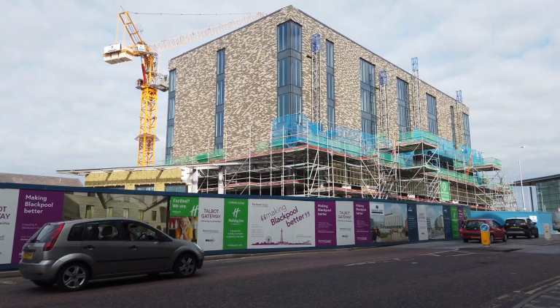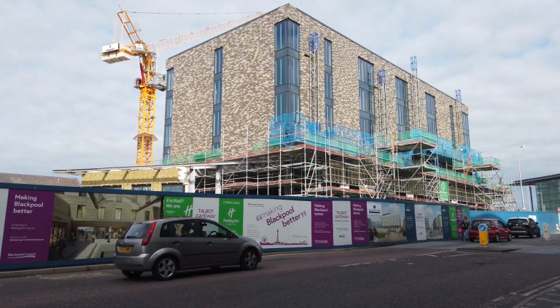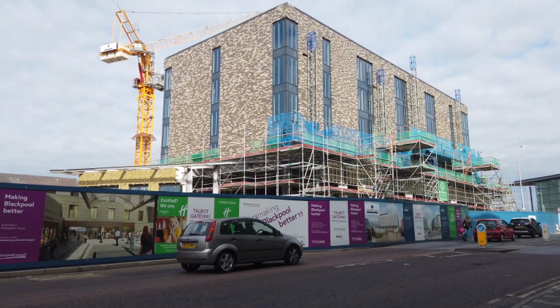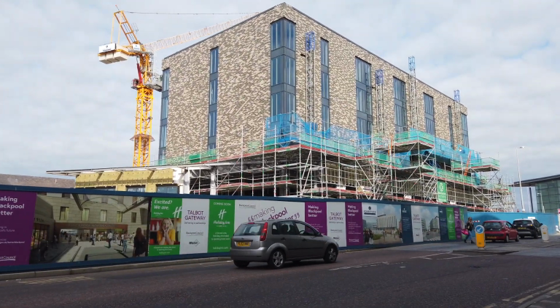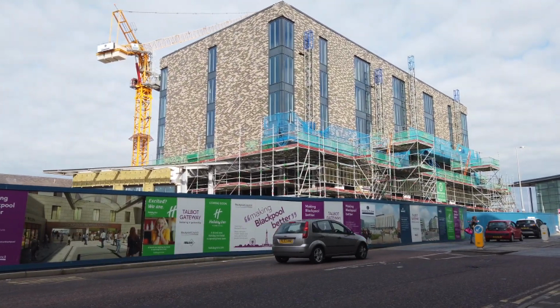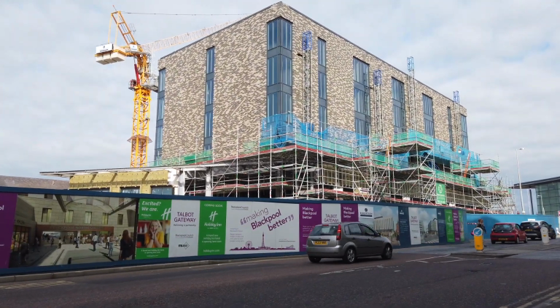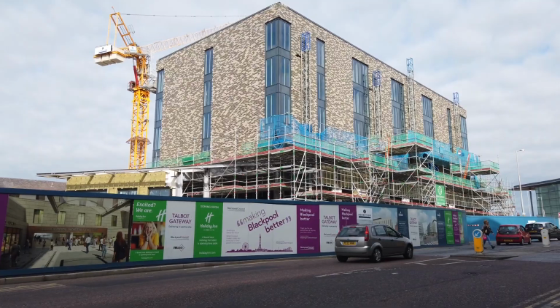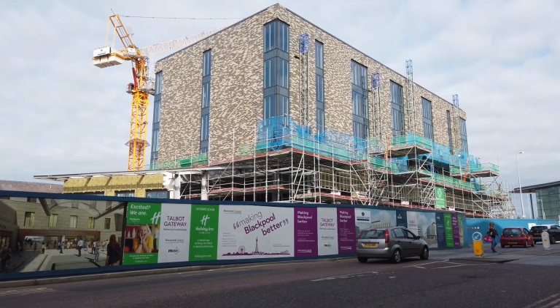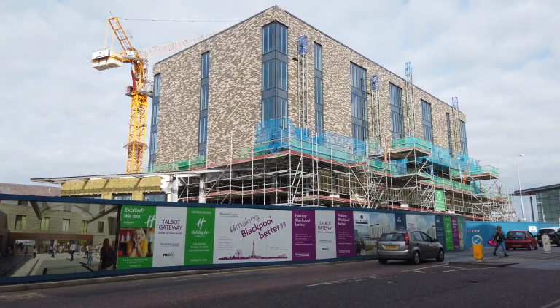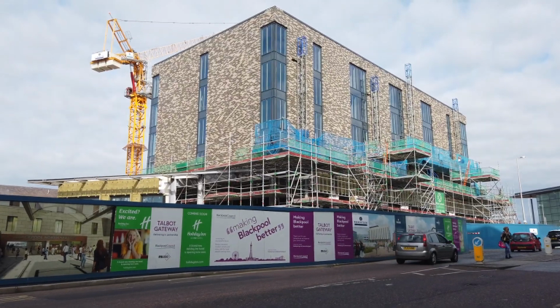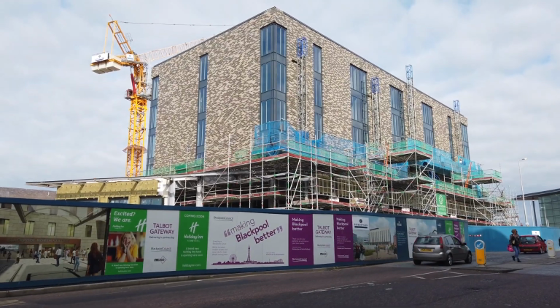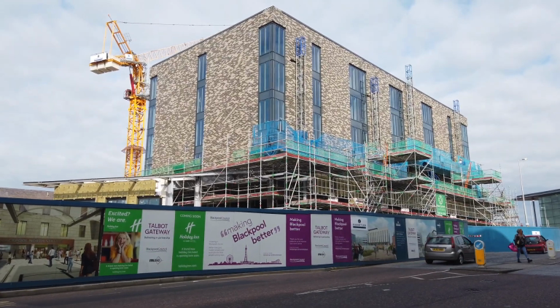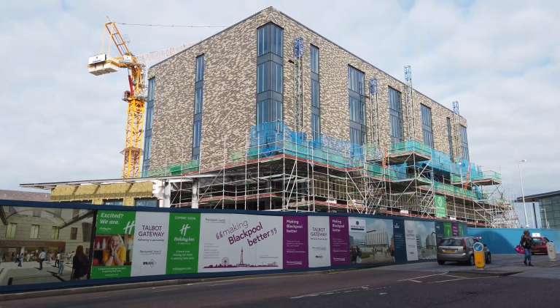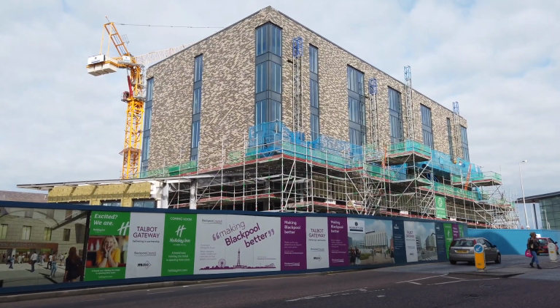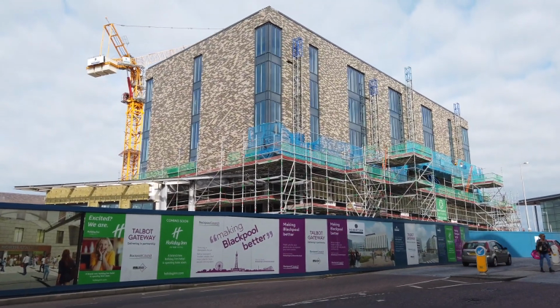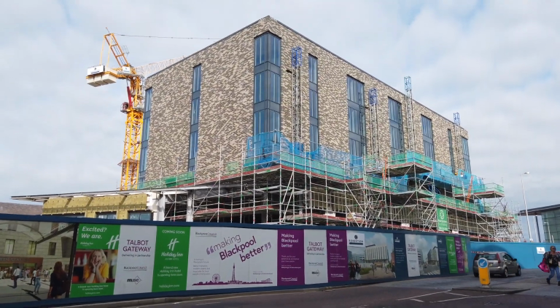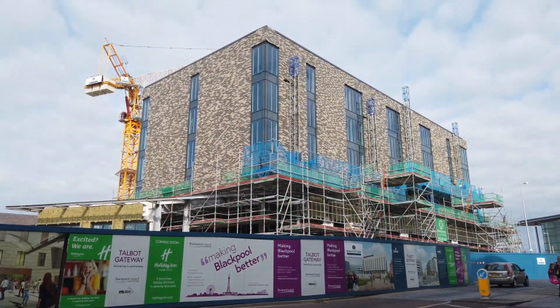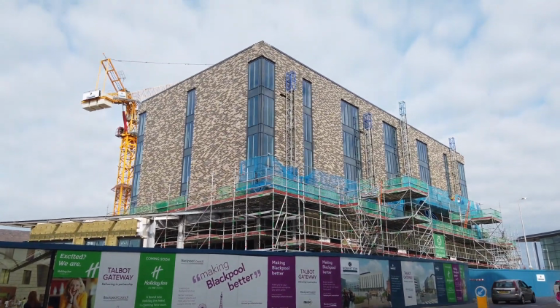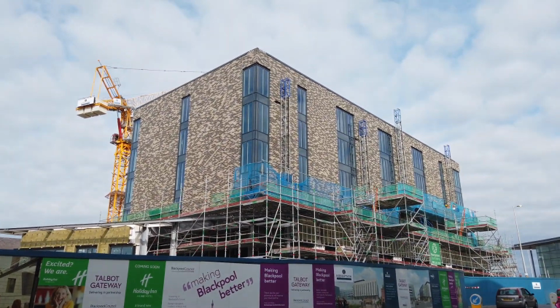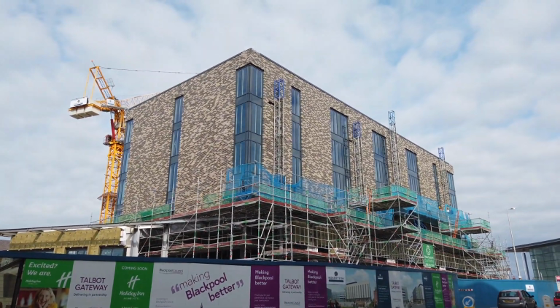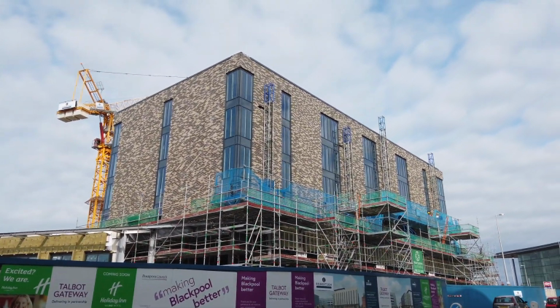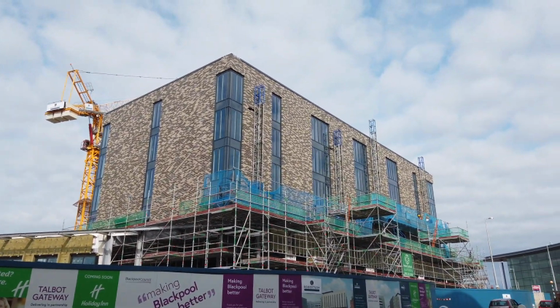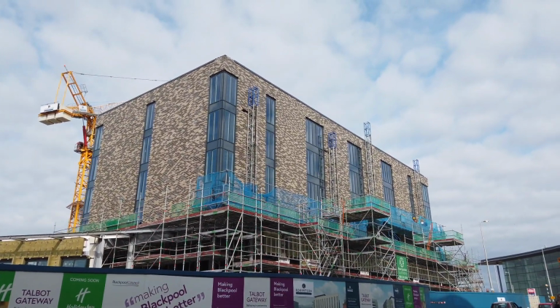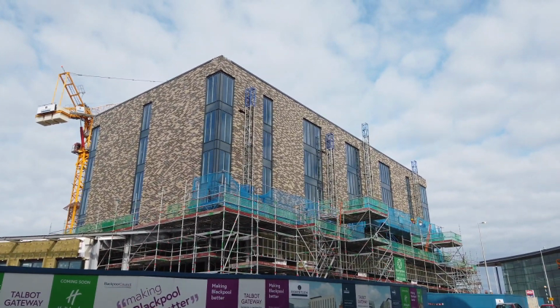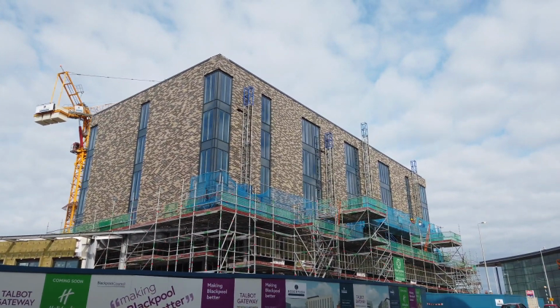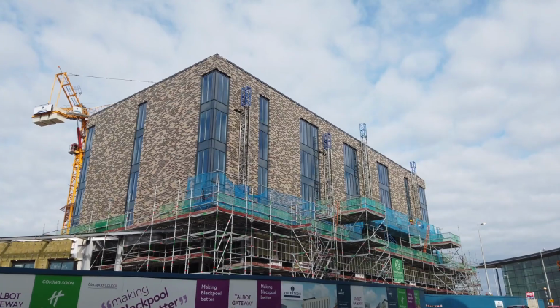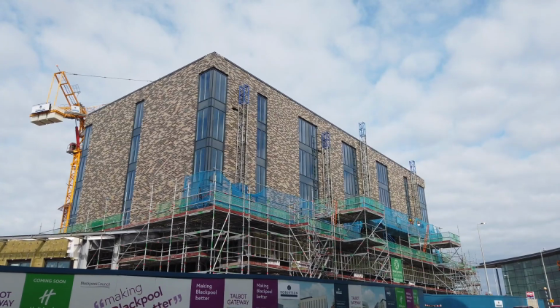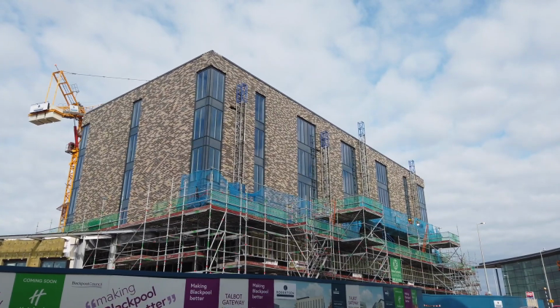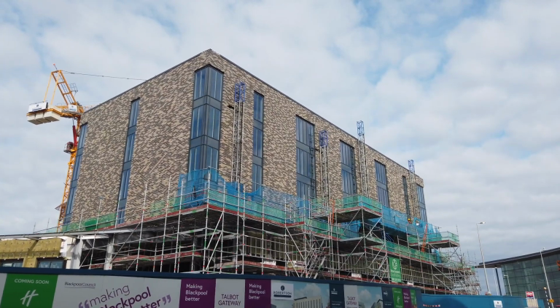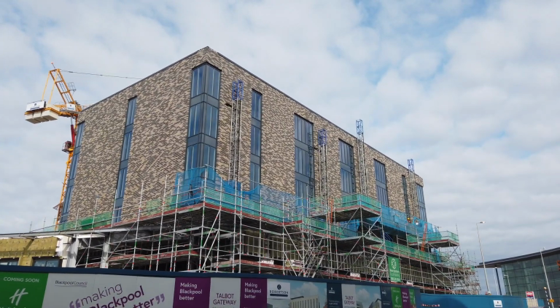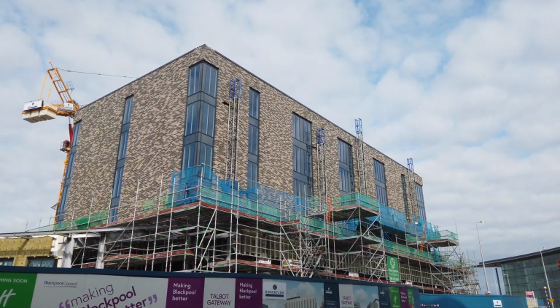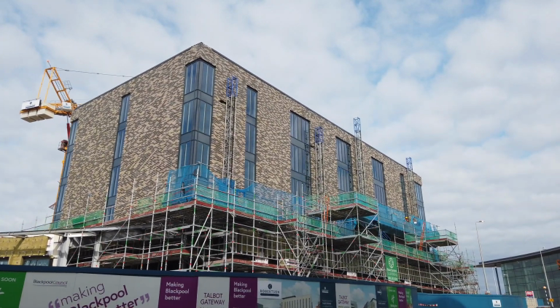This is the Holiday Inn here on Talbot Road. You can see it's got a lot of its outside facing up now — it's looking pretty impressive.